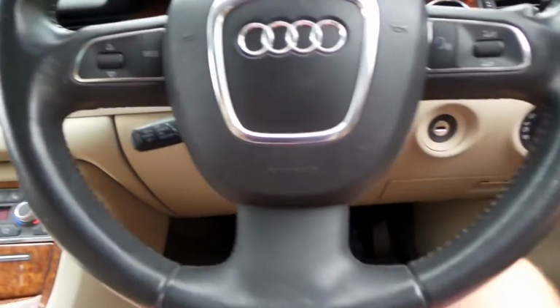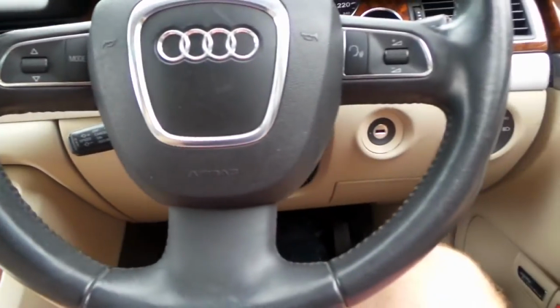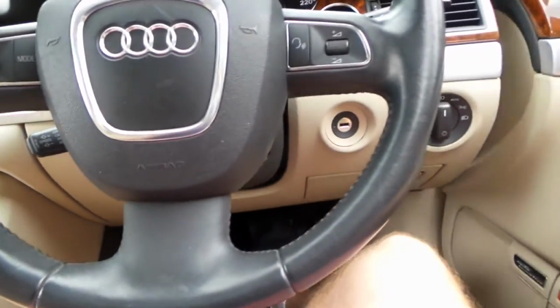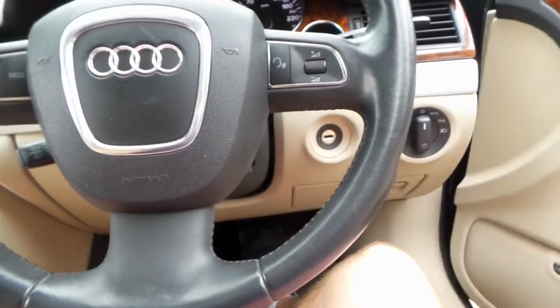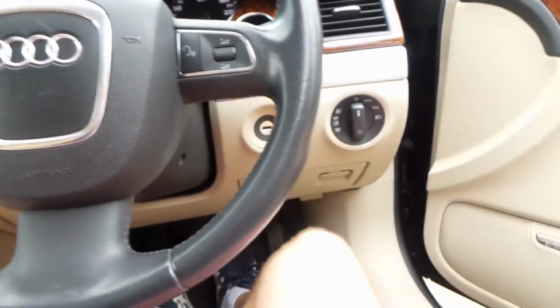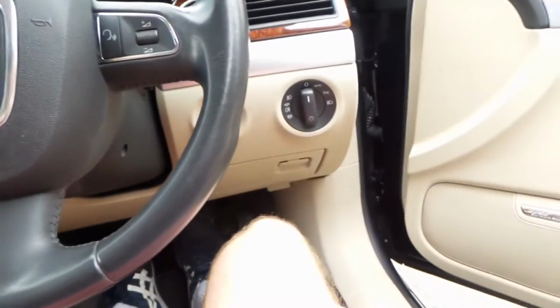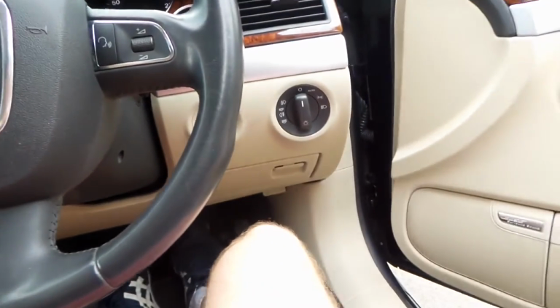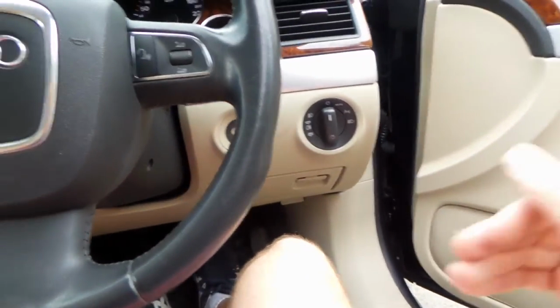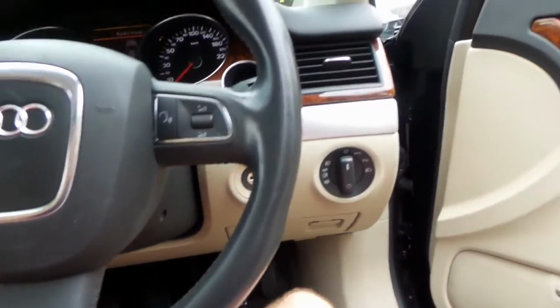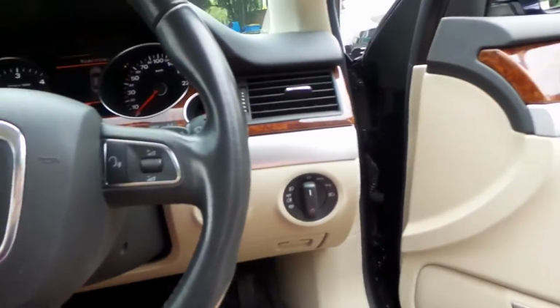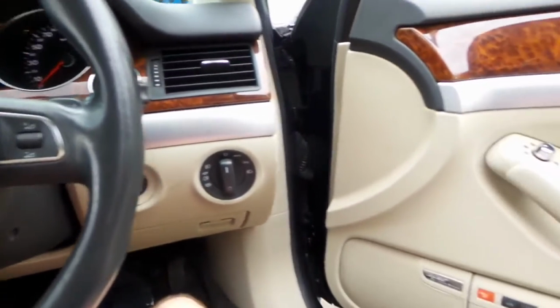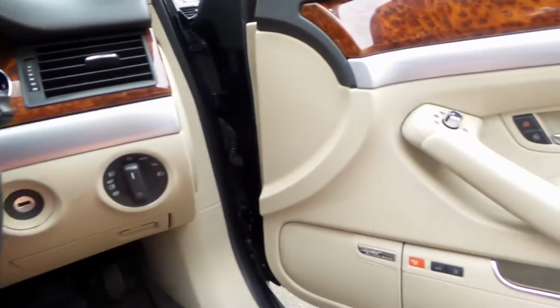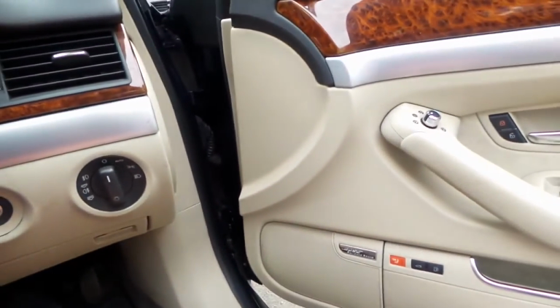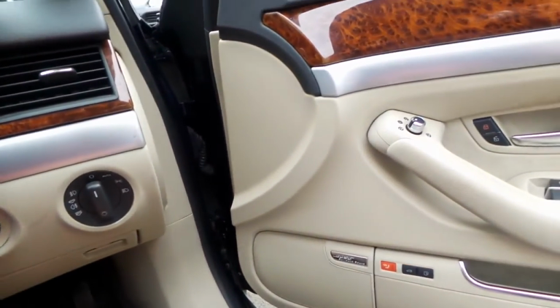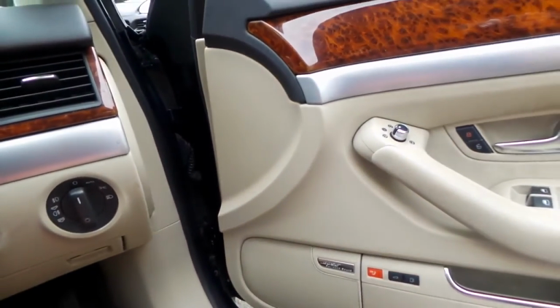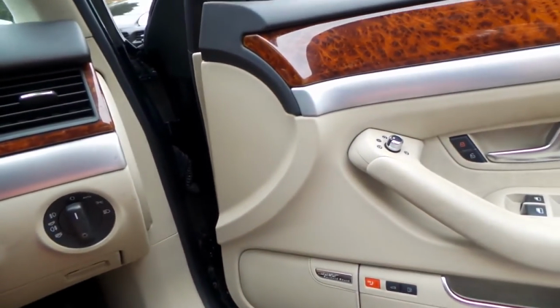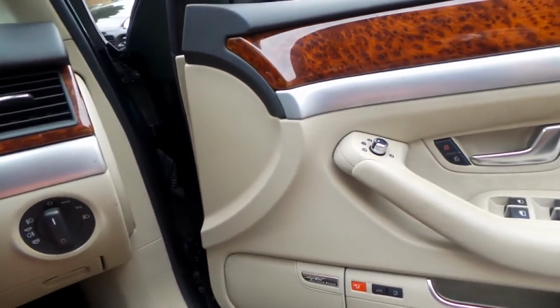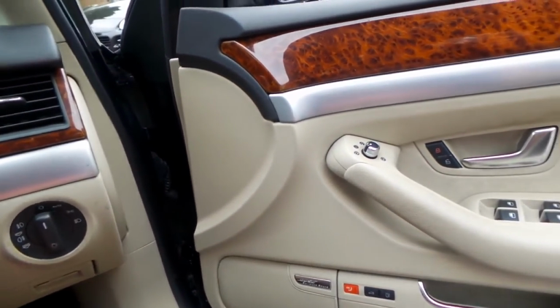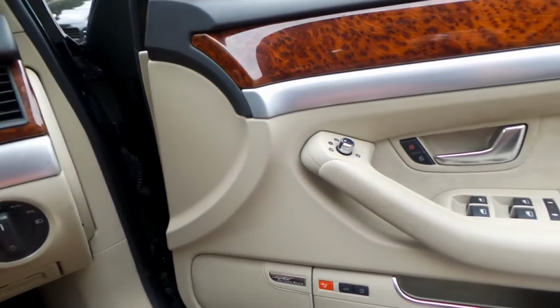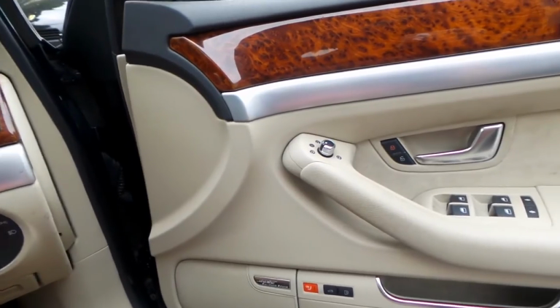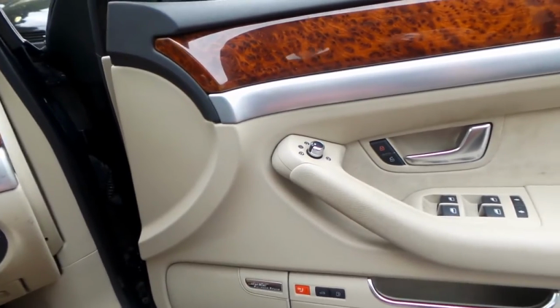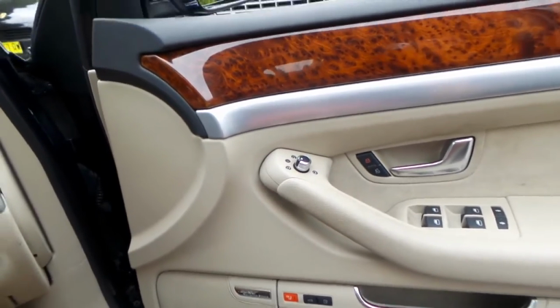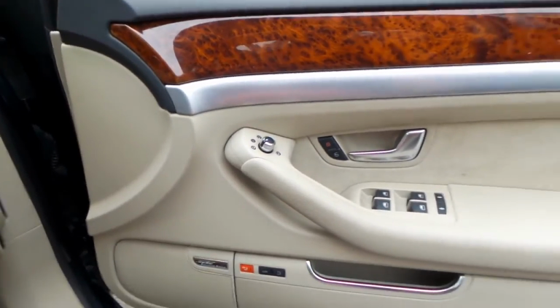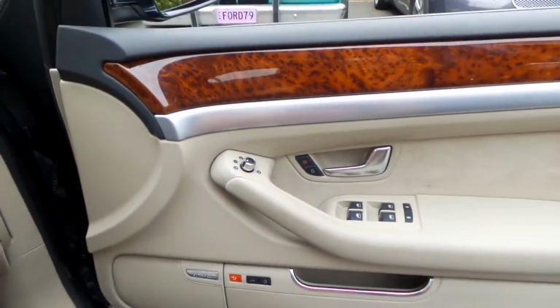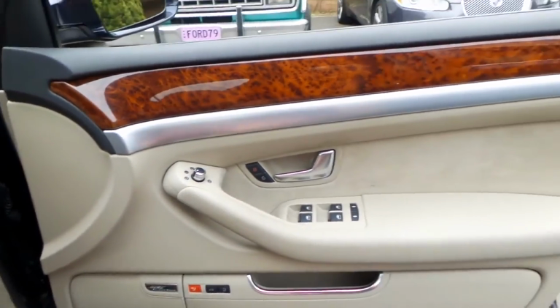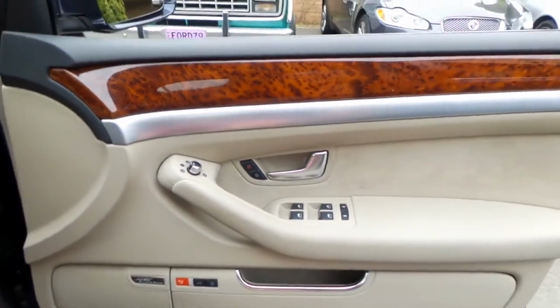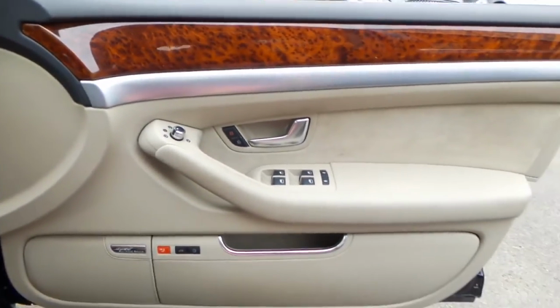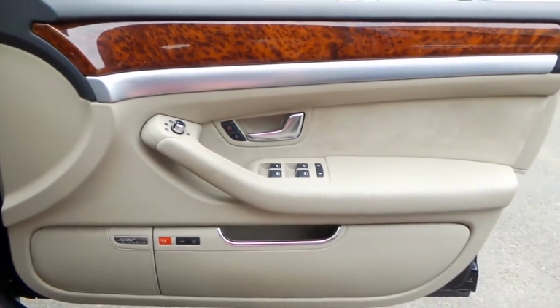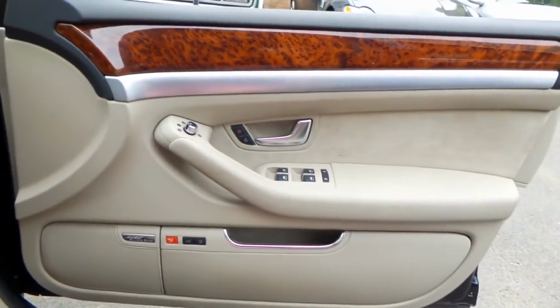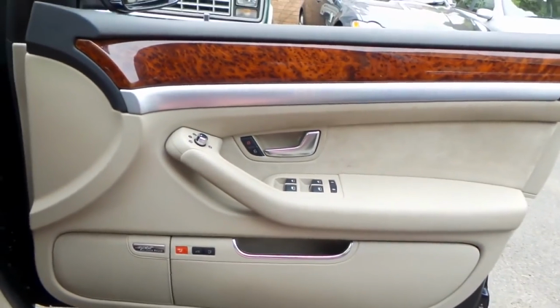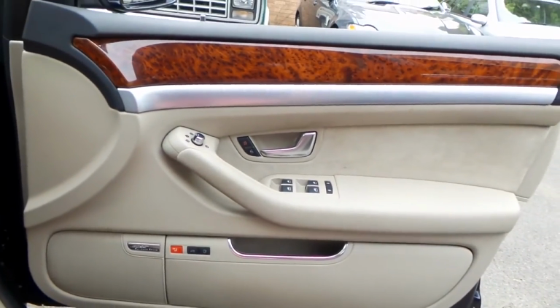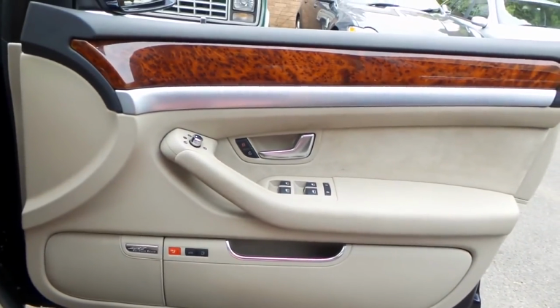They're just absolutely beautiful cars and now very affordable. It also has air-conditioned seats and heated seats, which is an option.